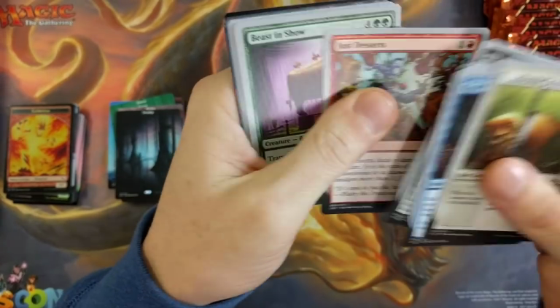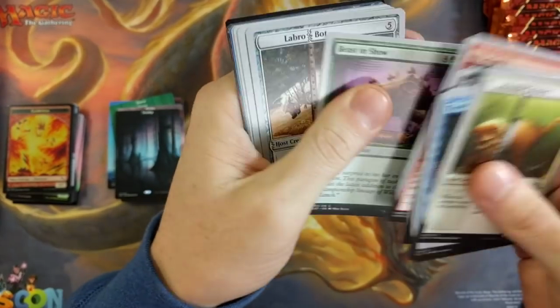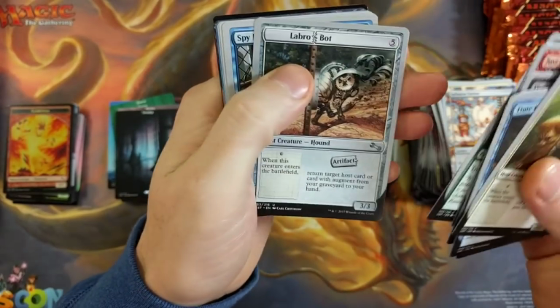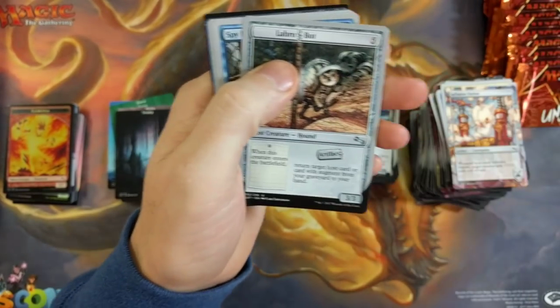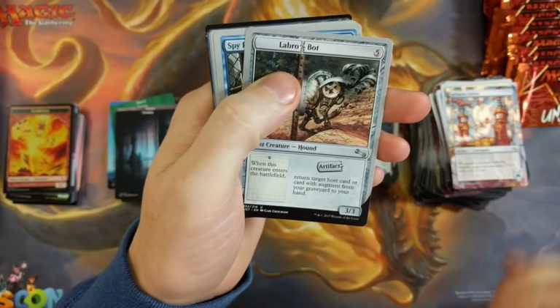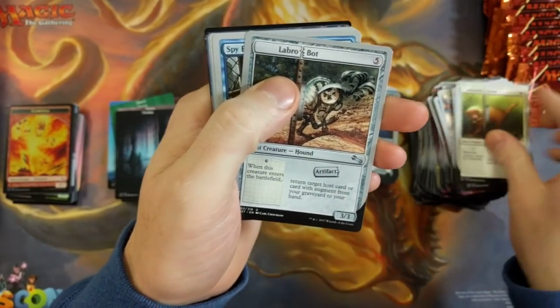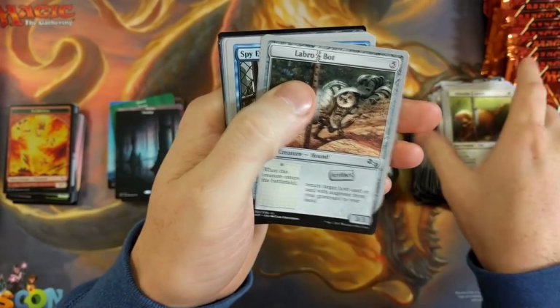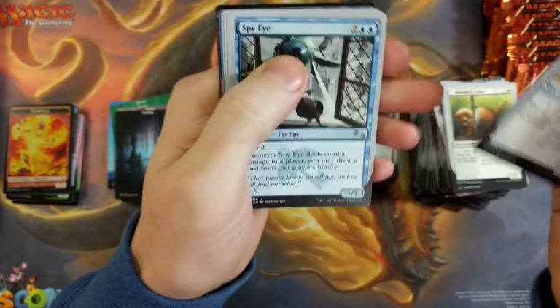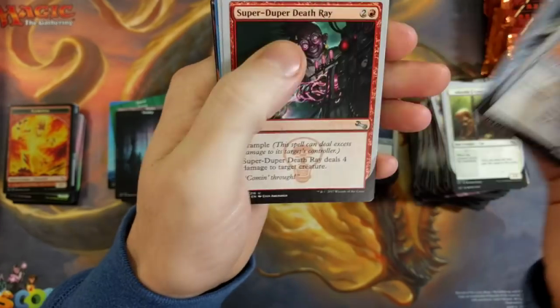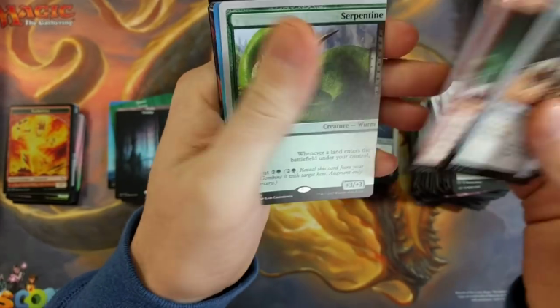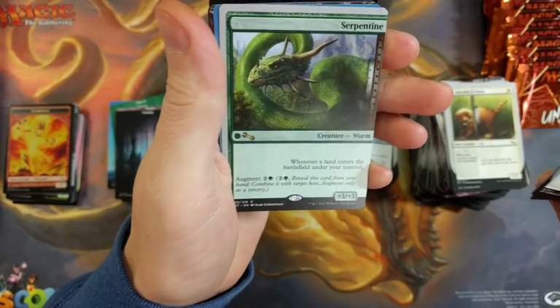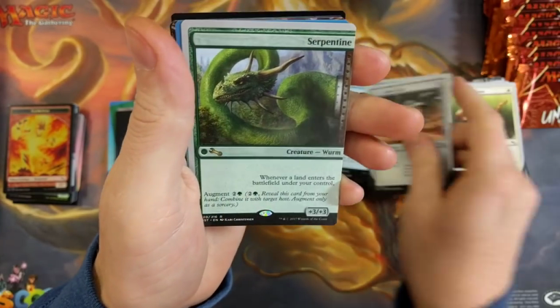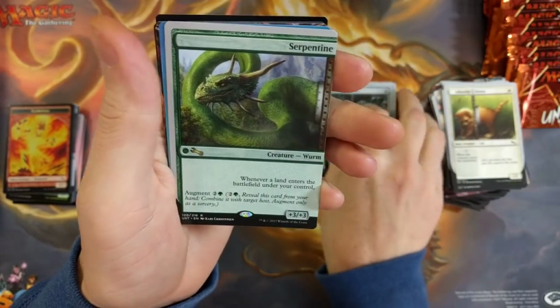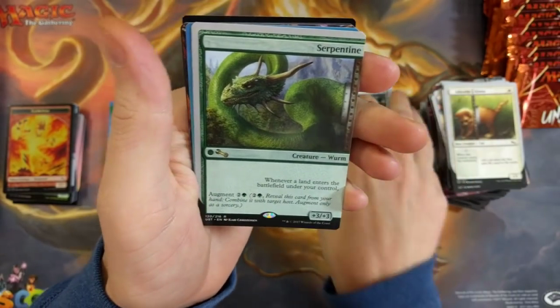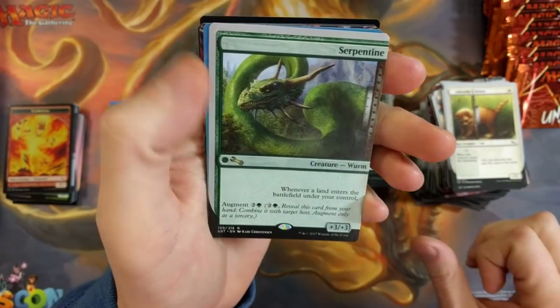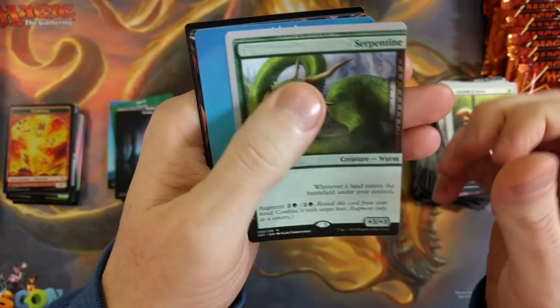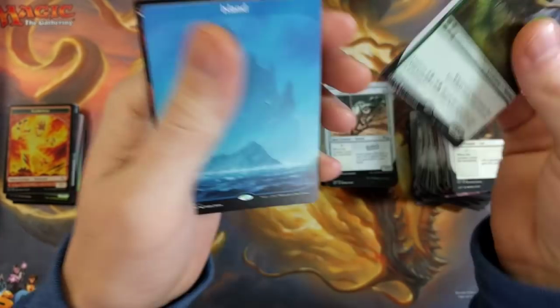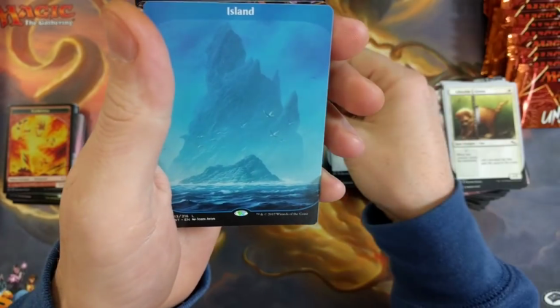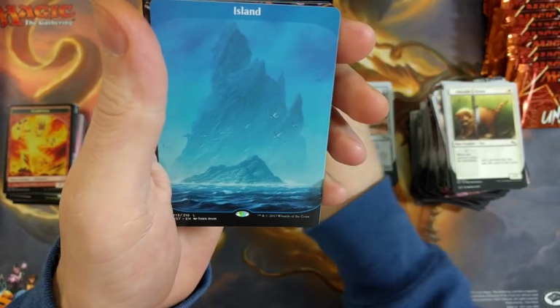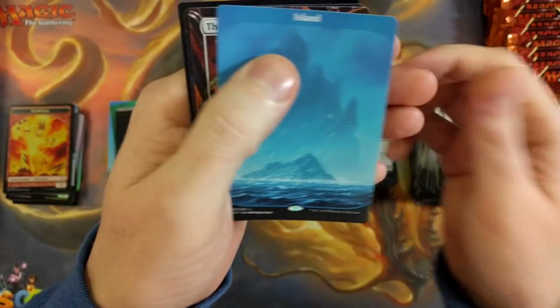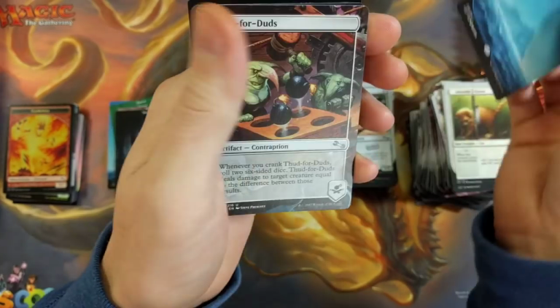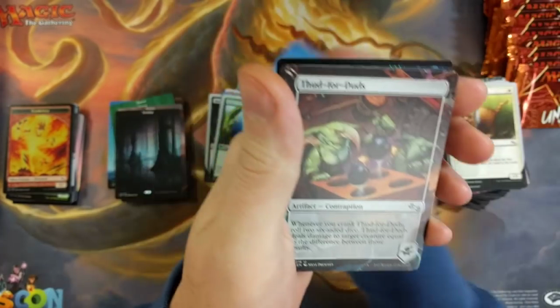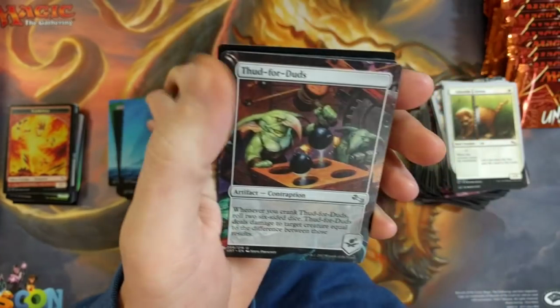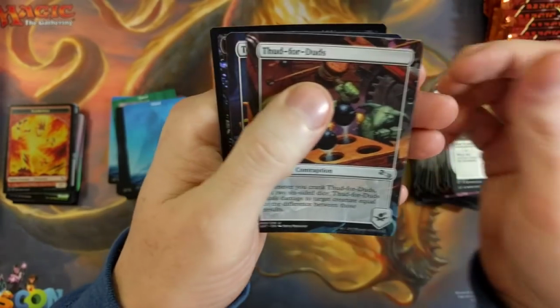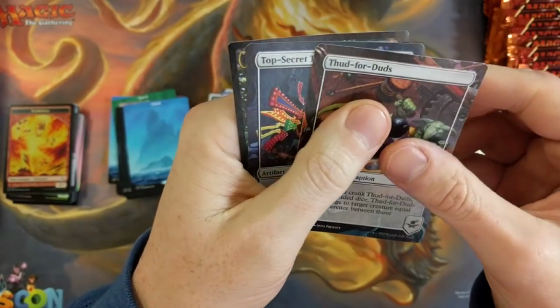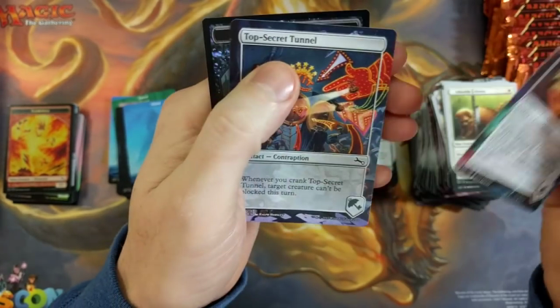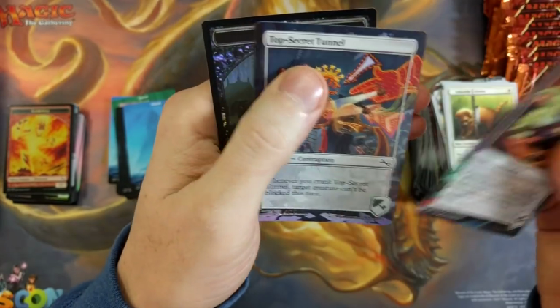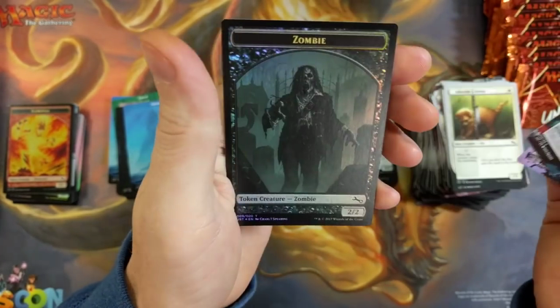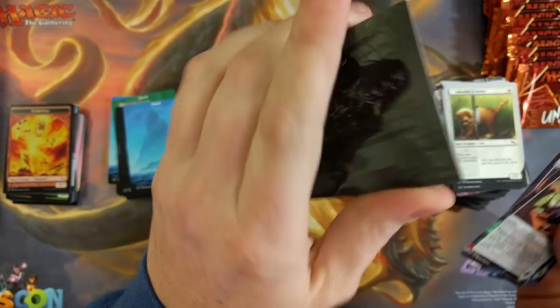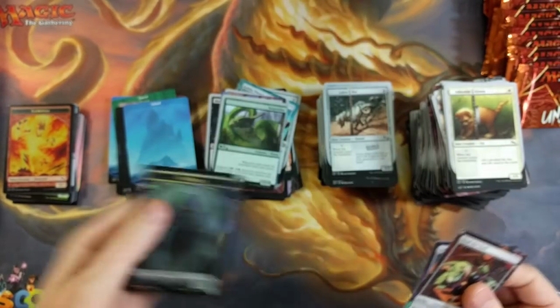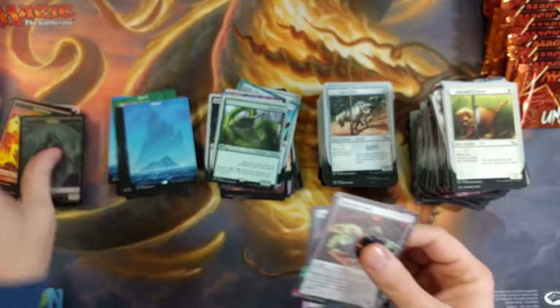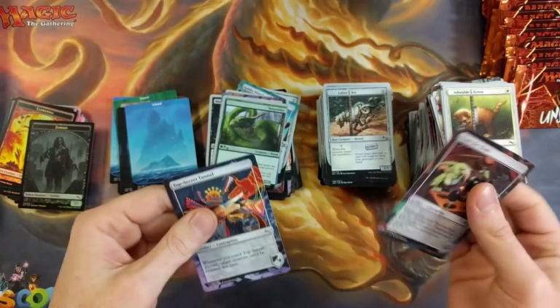Moving forward. Please don't take offense to that, Frank — it had nothing to do with anything silly. Serpentine, and Island. Thud Duds, Top Secret Tunnel, and a Zombie Full Art again. This box is looking pretty dudley — like the Dudley Boys.